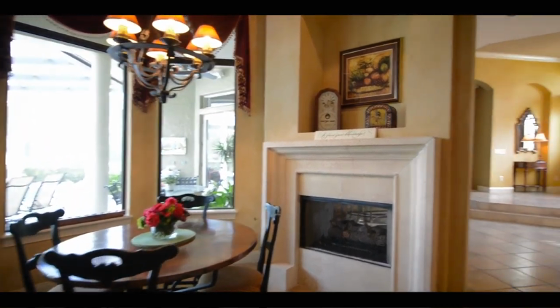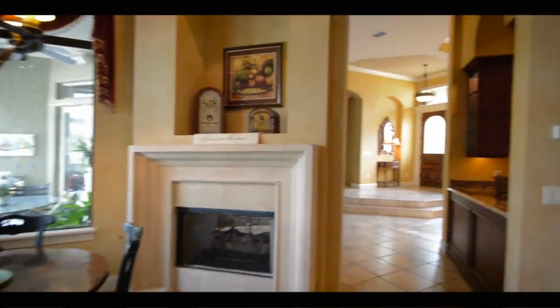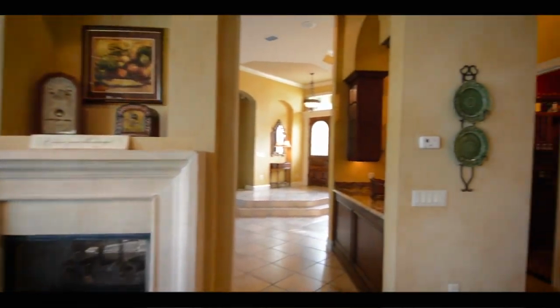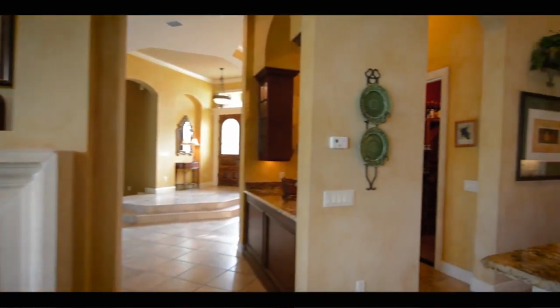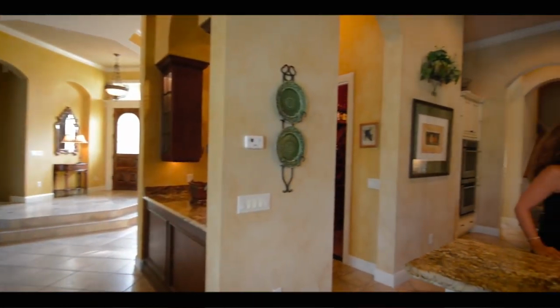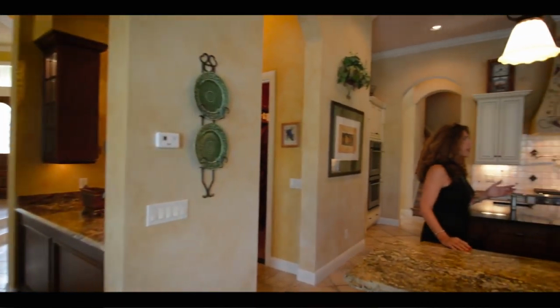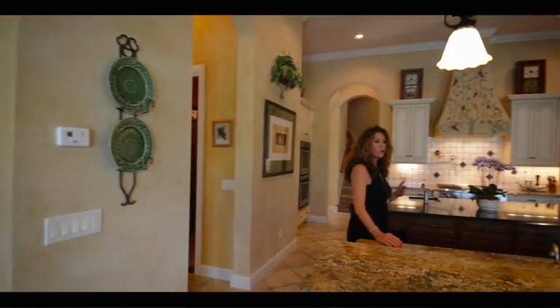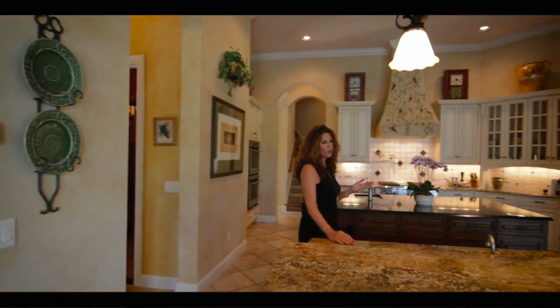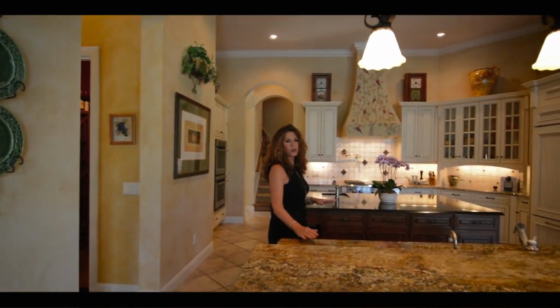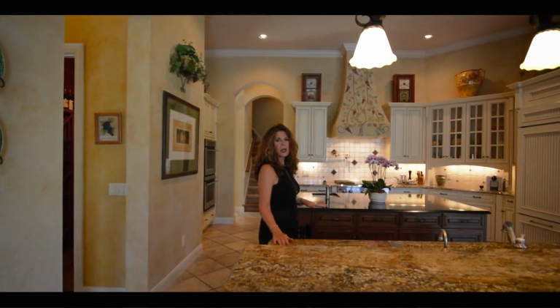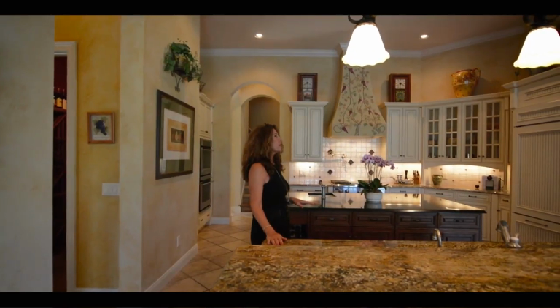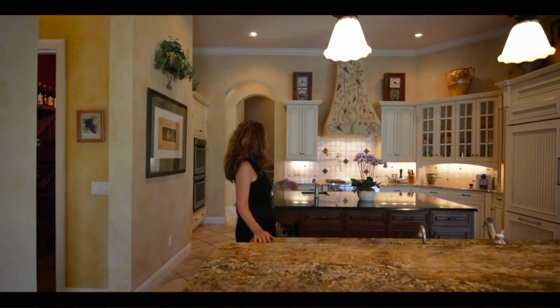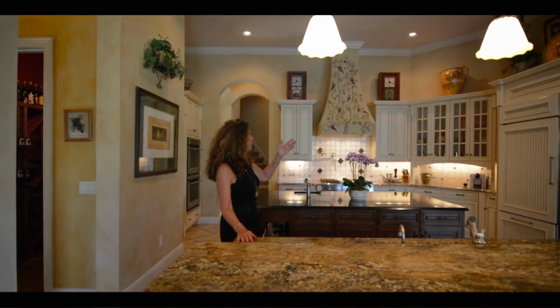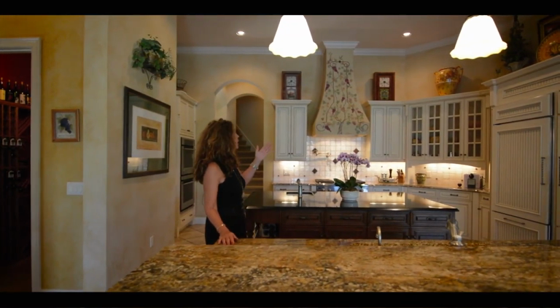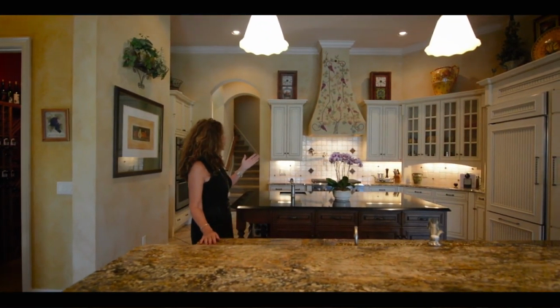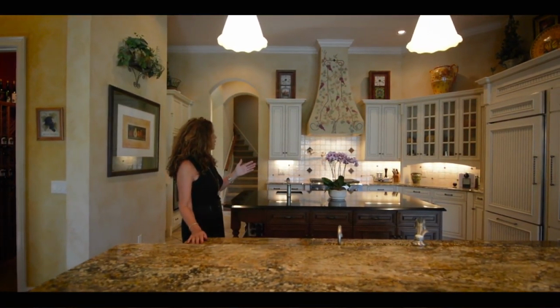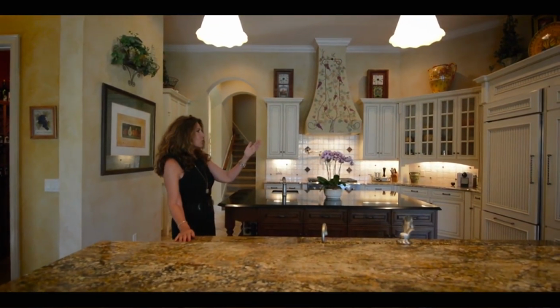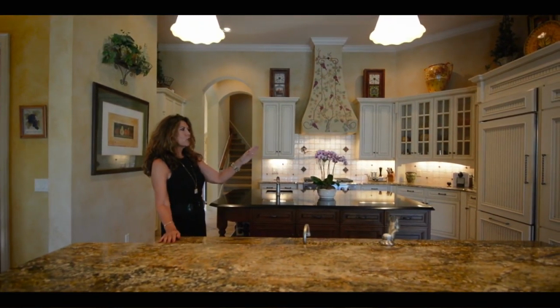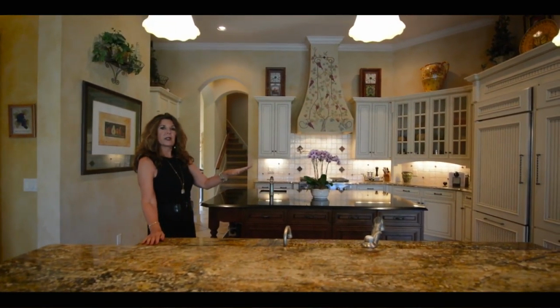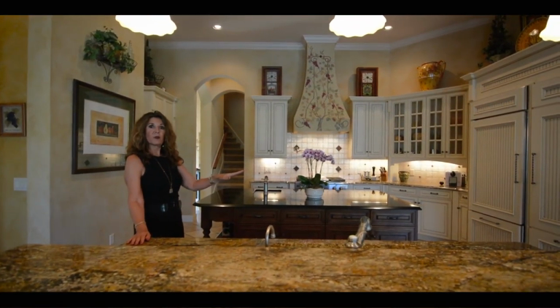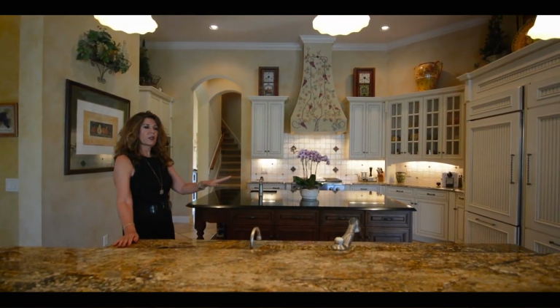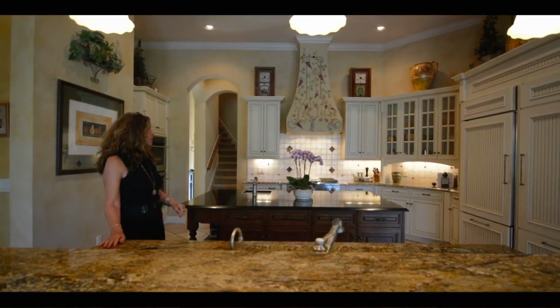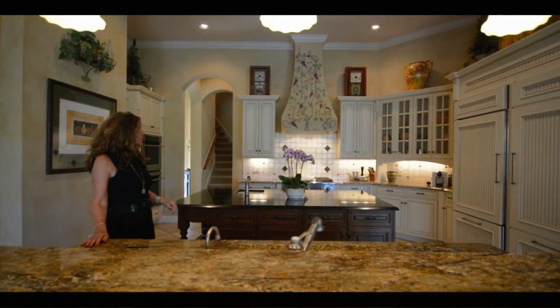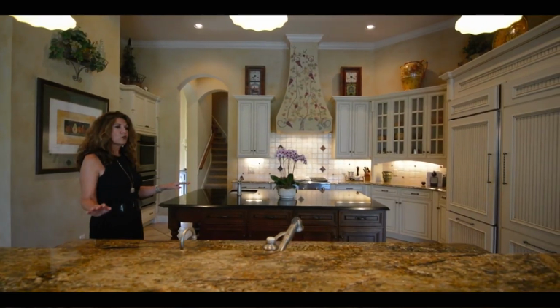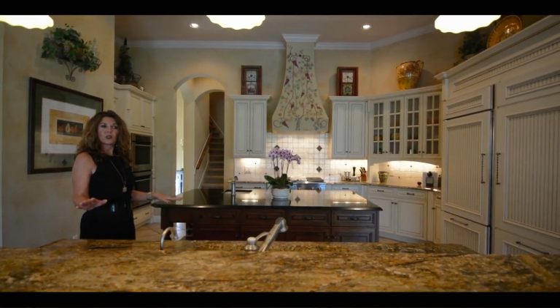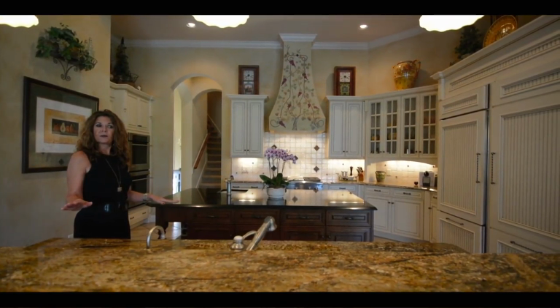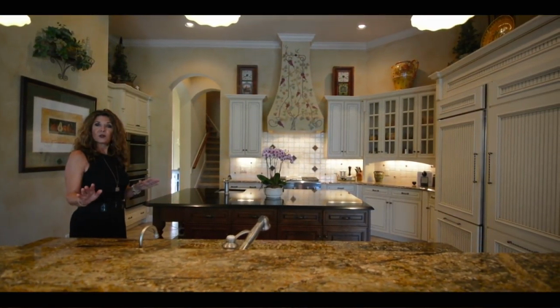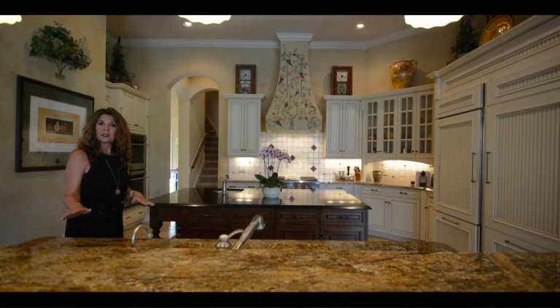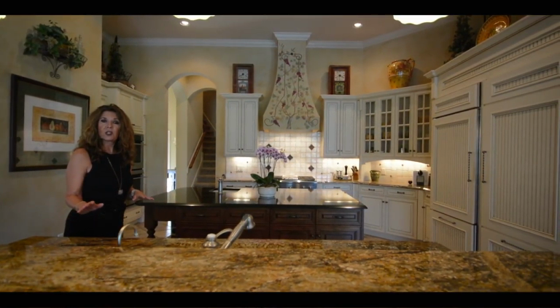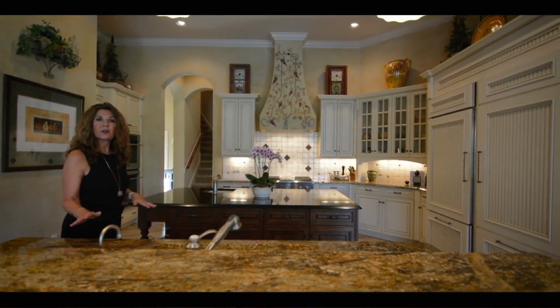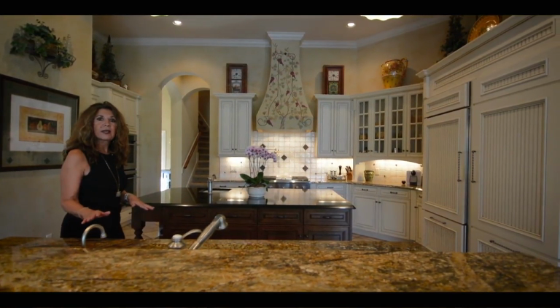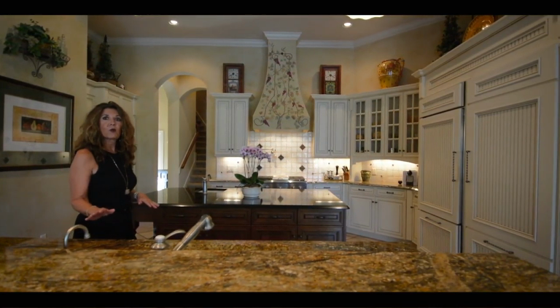The kitchen, right here nearby, has wonderful features: exotic granite, custom cabinetry, built-in refrigerator, and a hidden pantry. You also have two dishwashers, two sinks, double ovens, and a microwave.